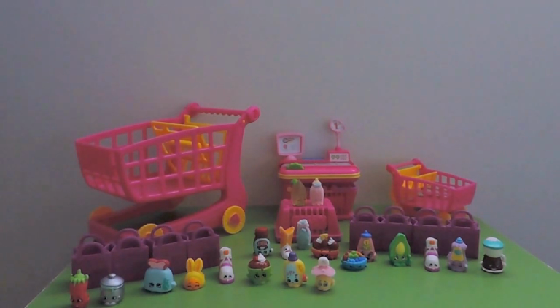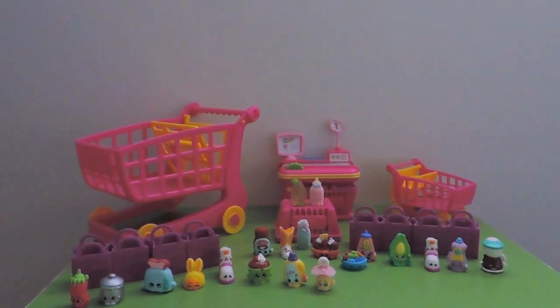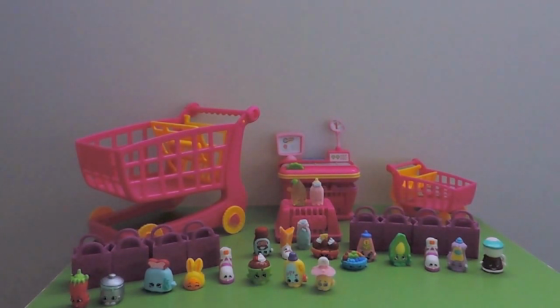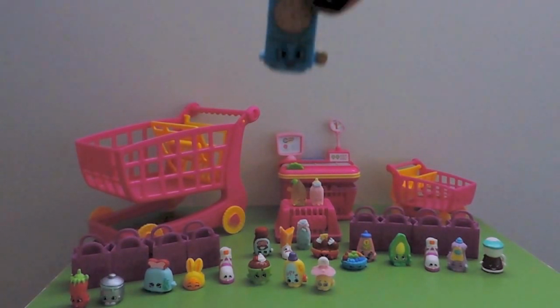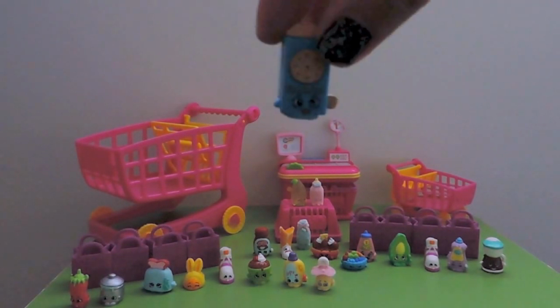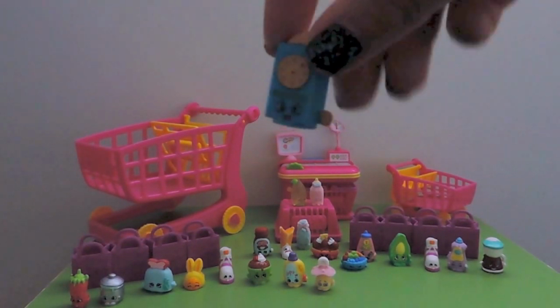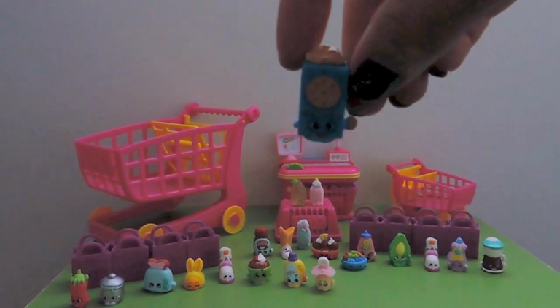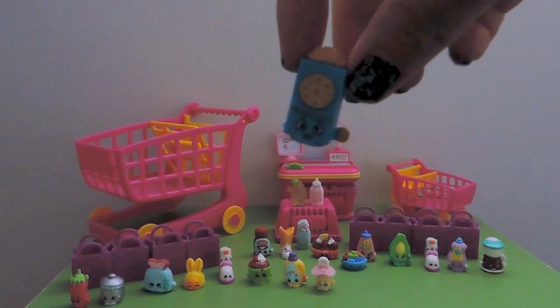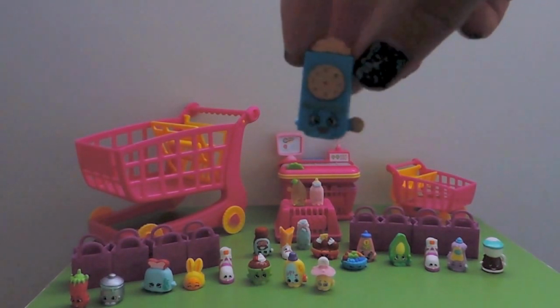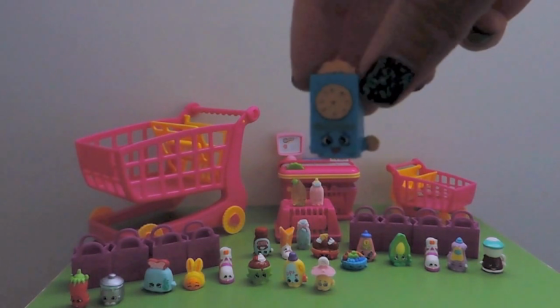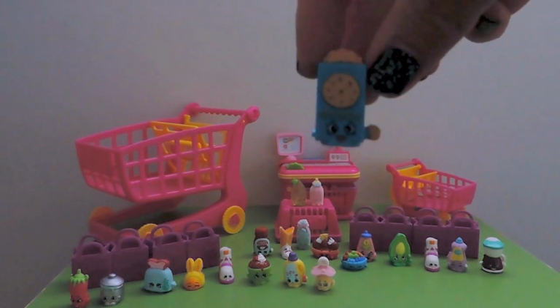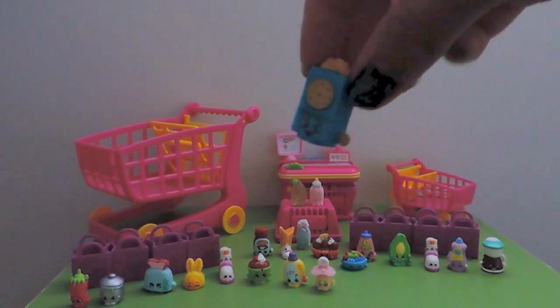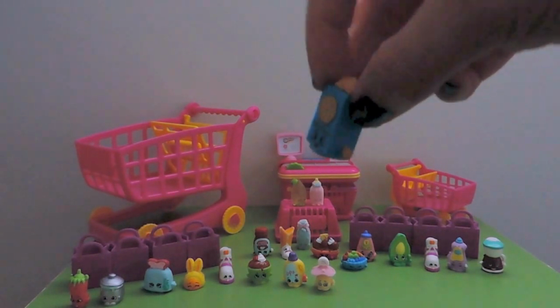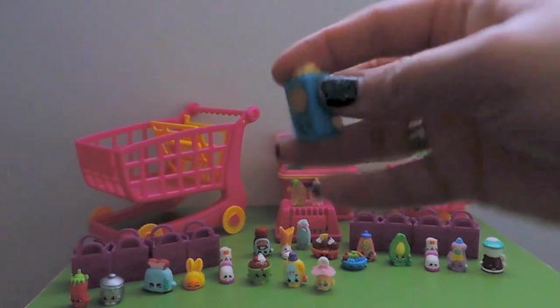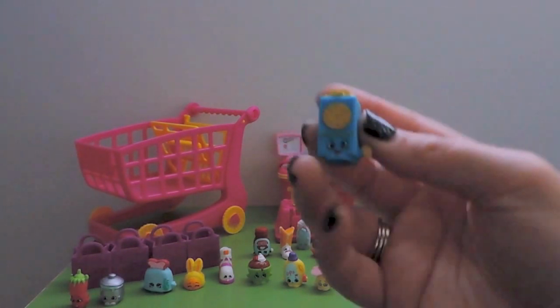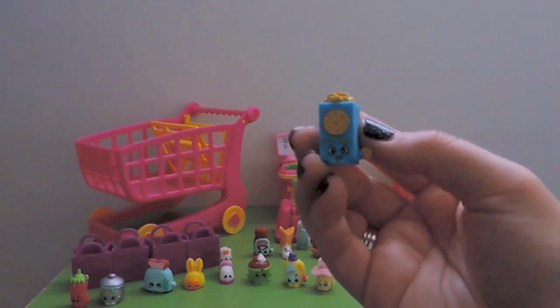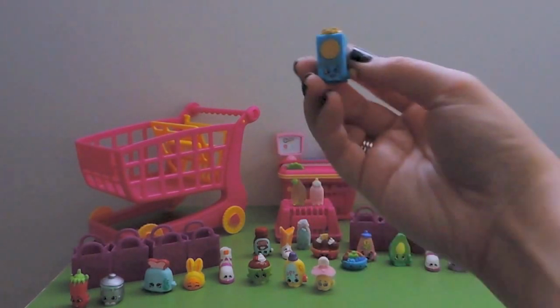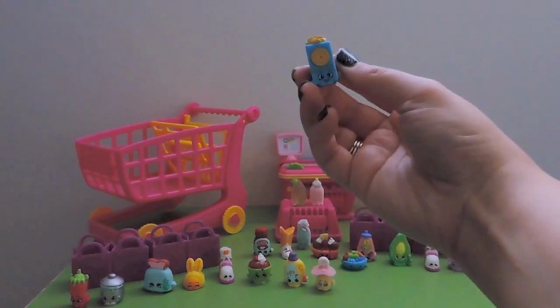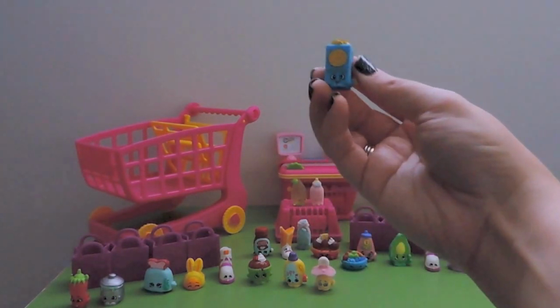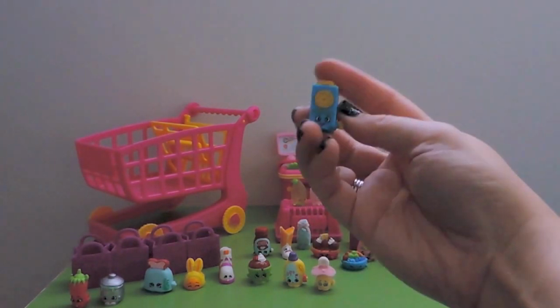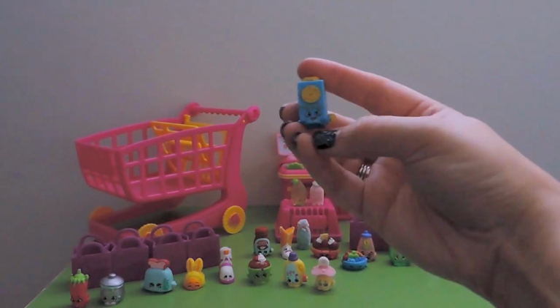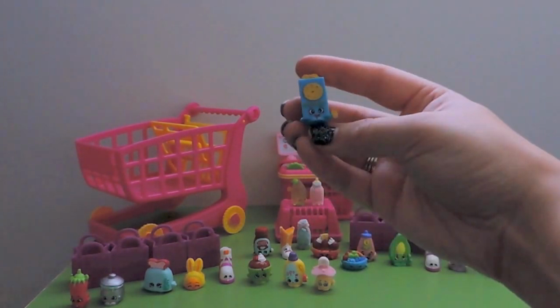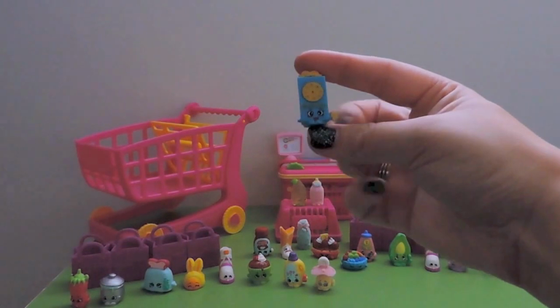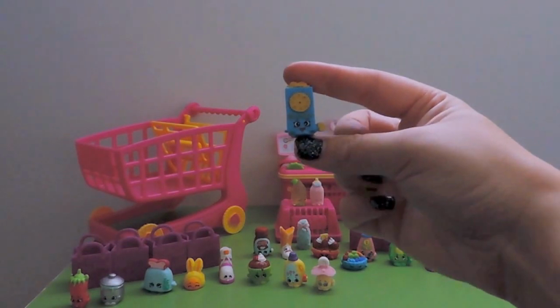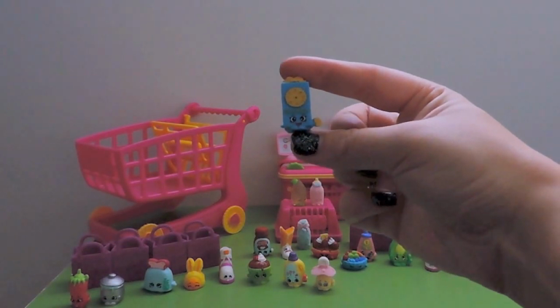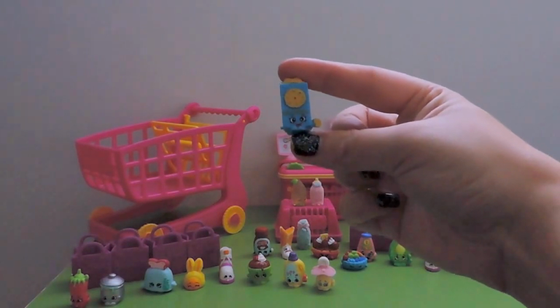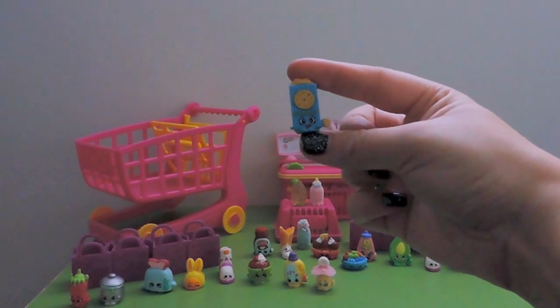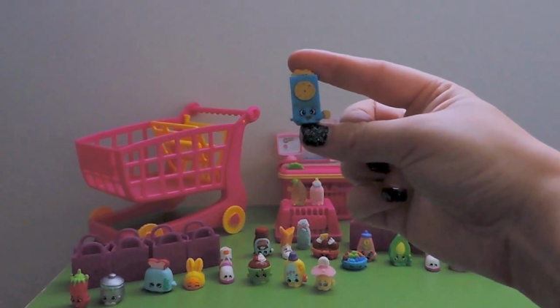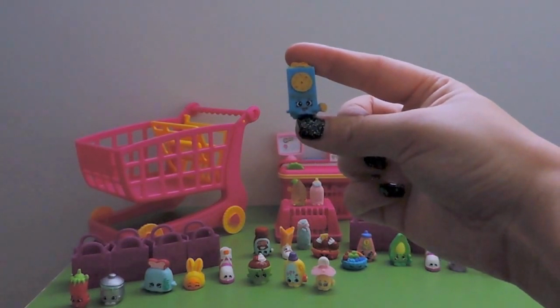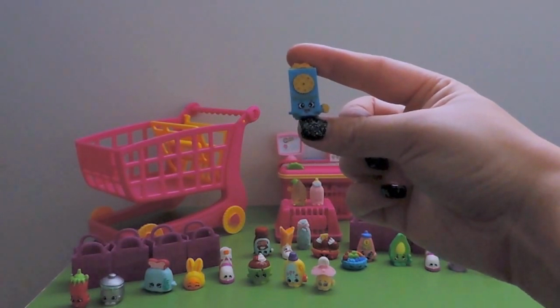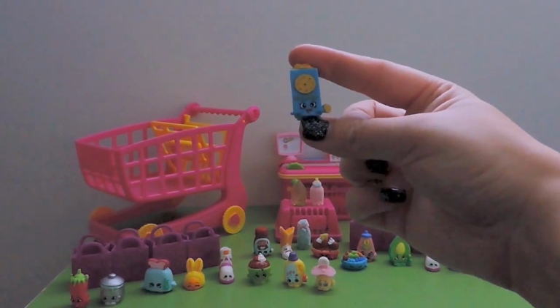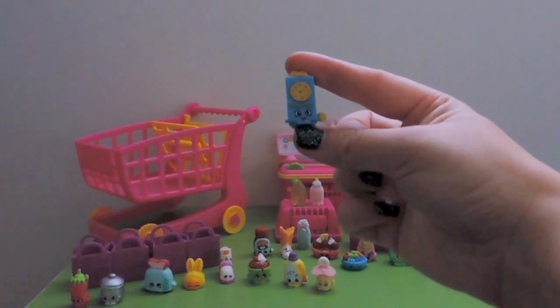The next one is a new one for our collection - this is Crispy Crackers, which I love as a name. So cute! Crispy Crackers blue is new to our collection, a rare from Pantry.